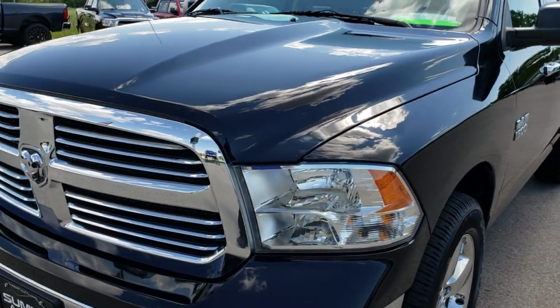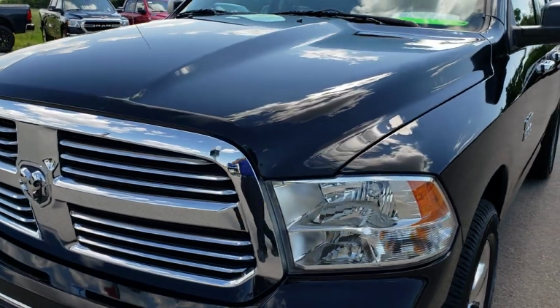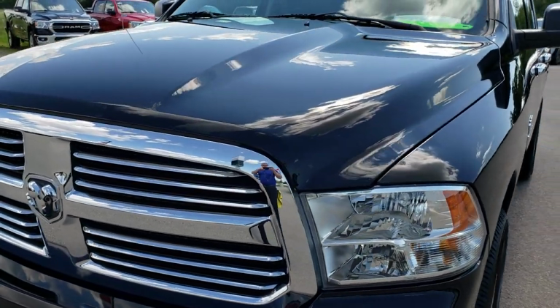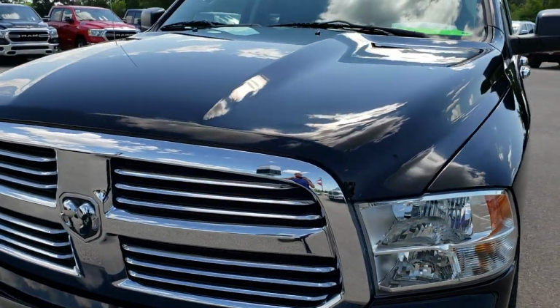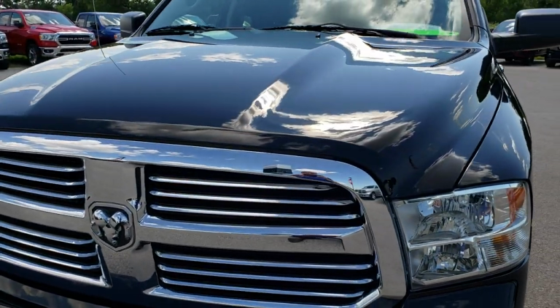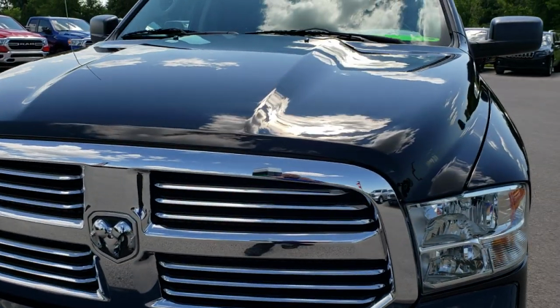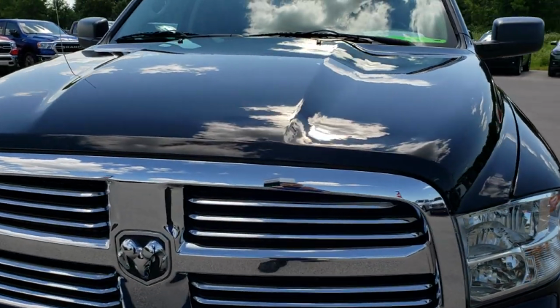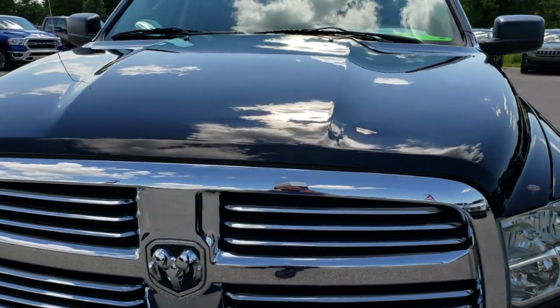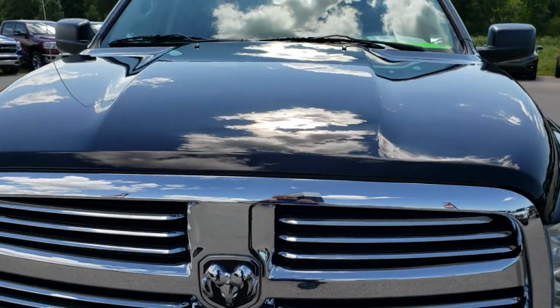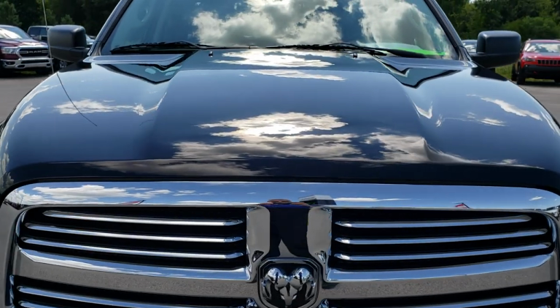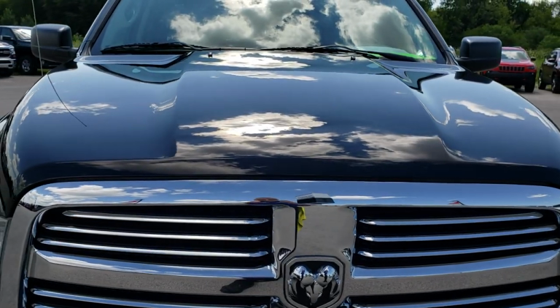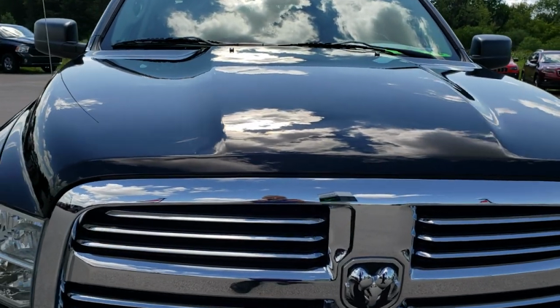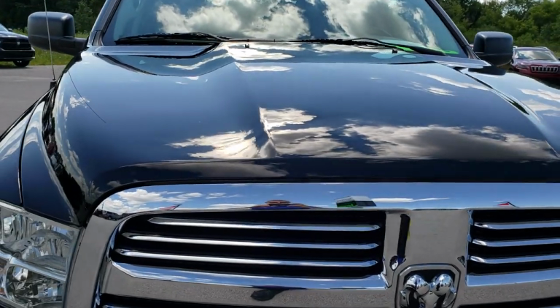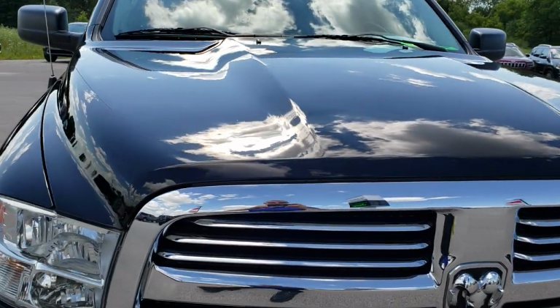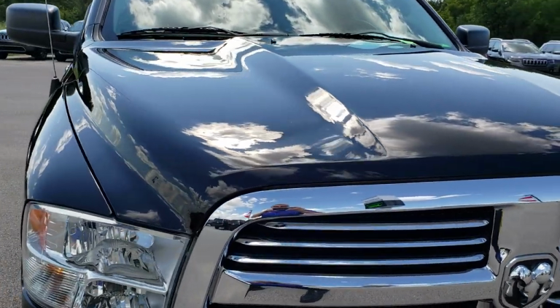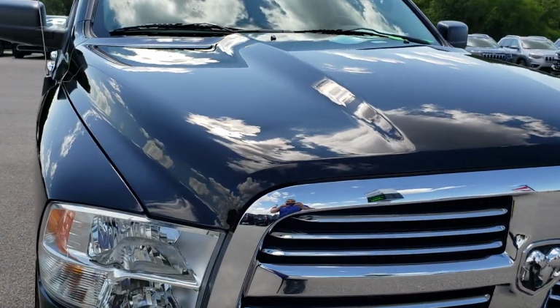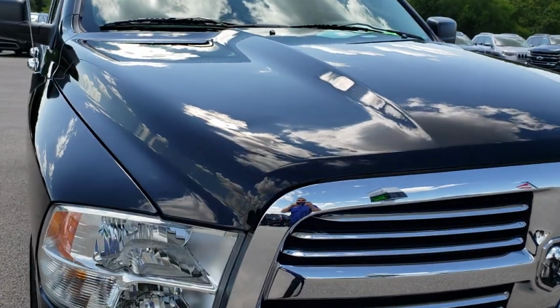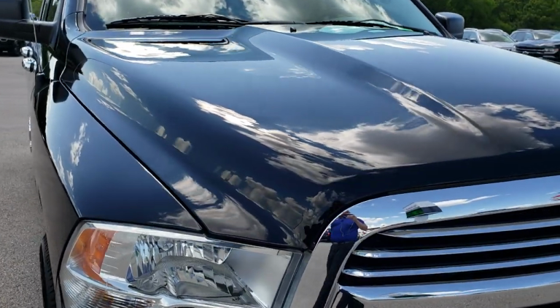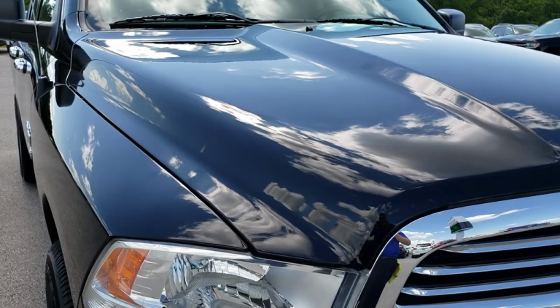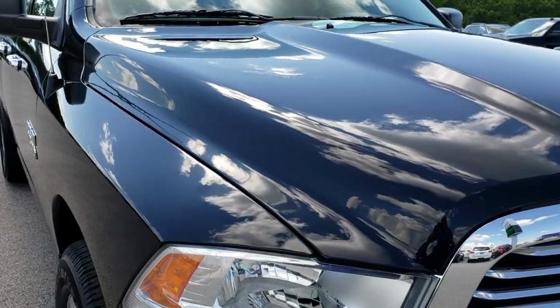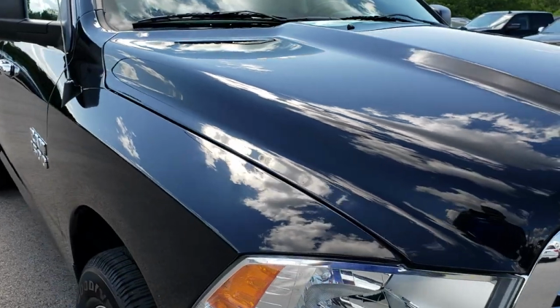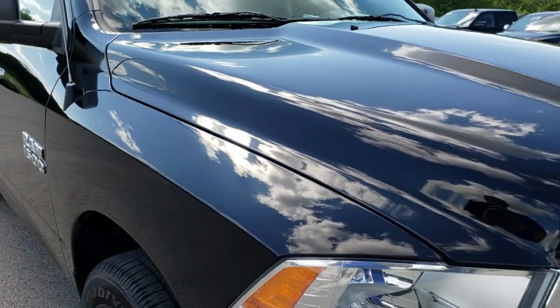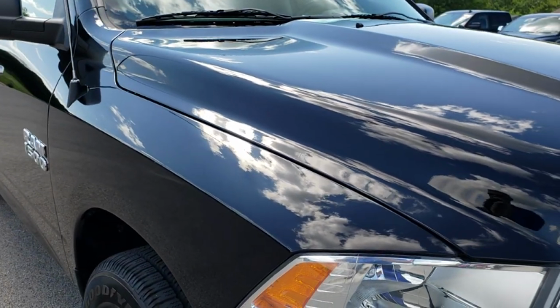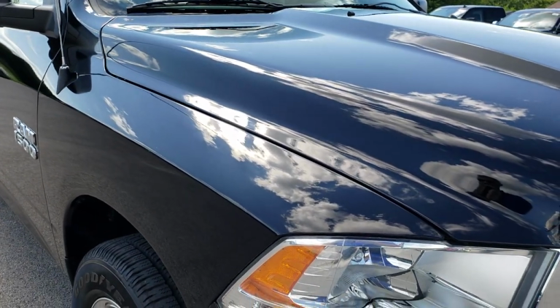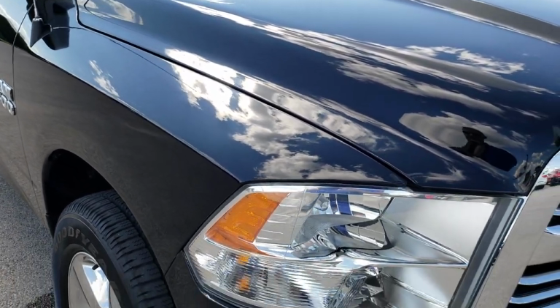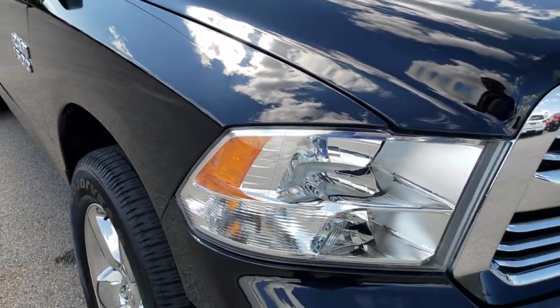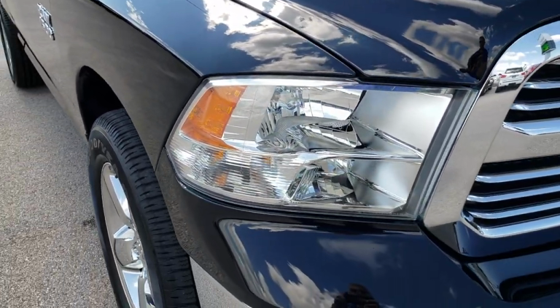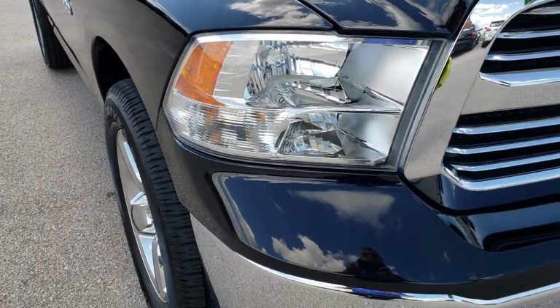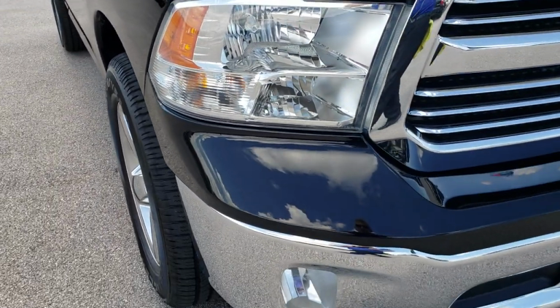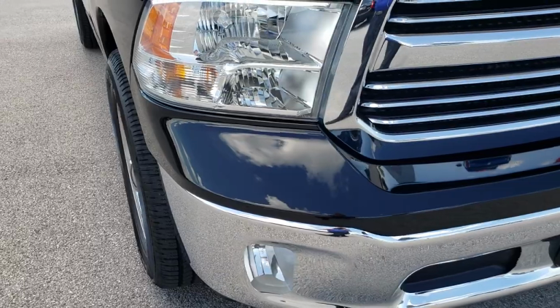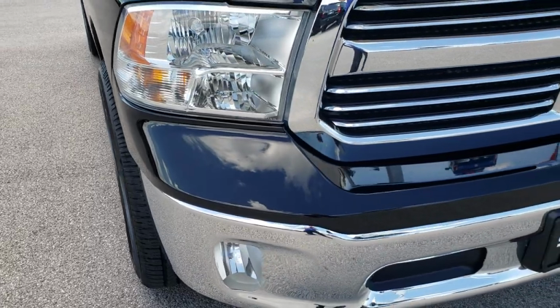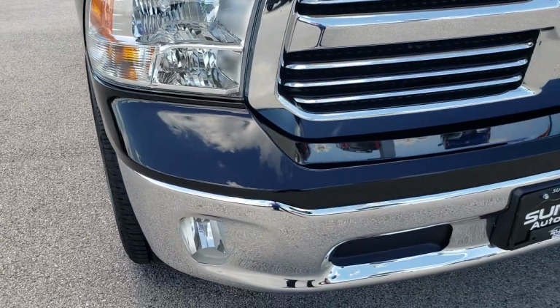Today we are checking out this super clean 2015 Ram 1500 quad cab short box, 6'4".